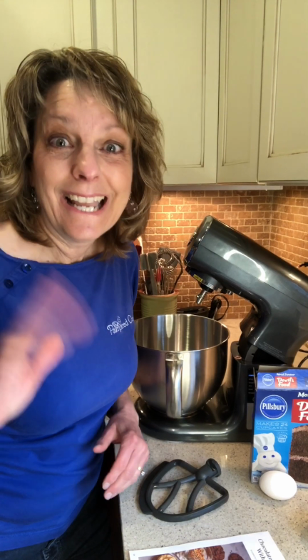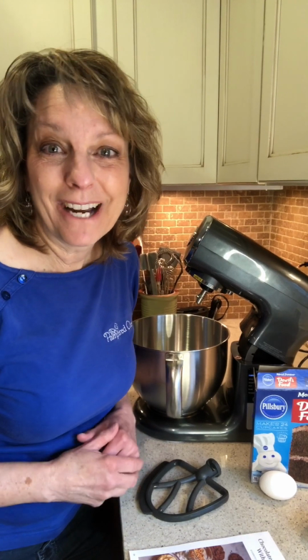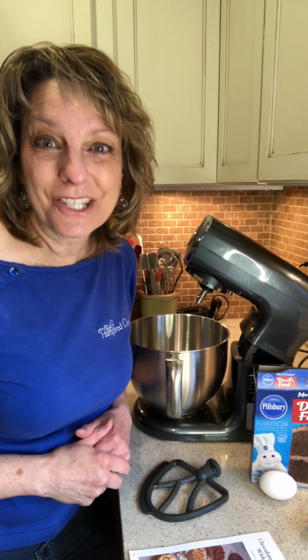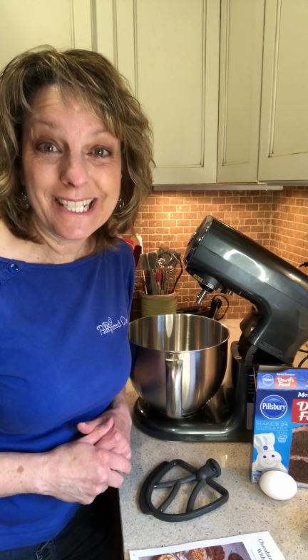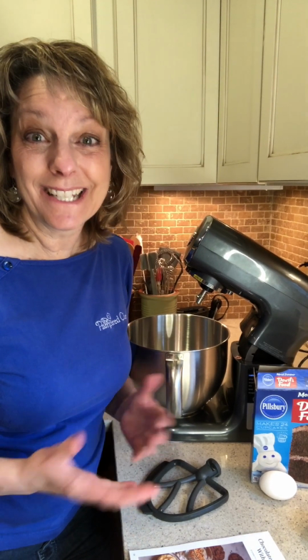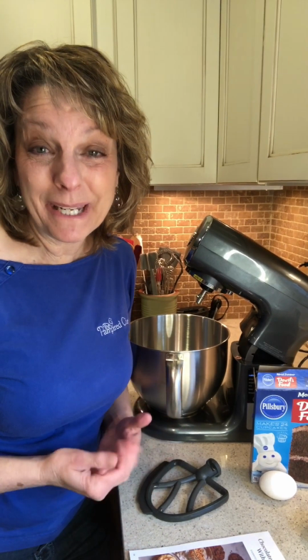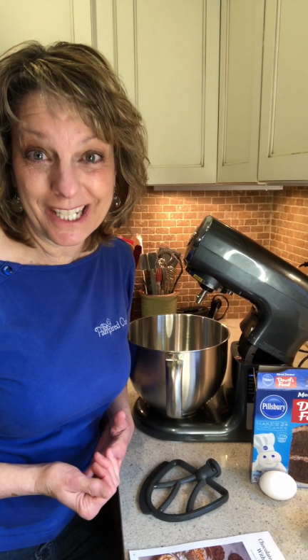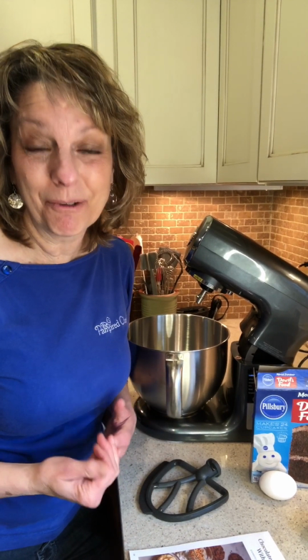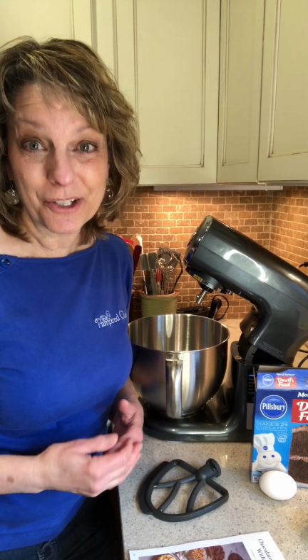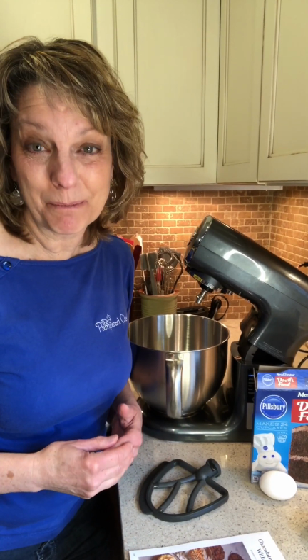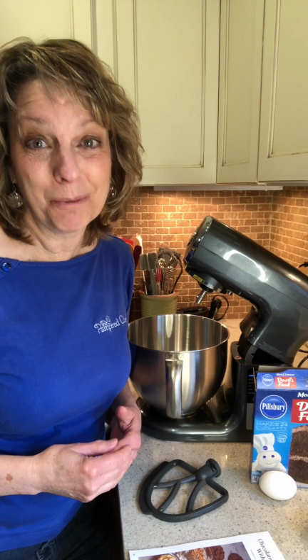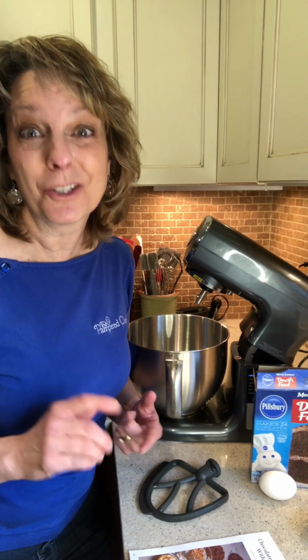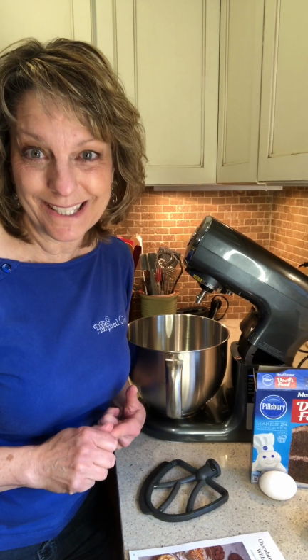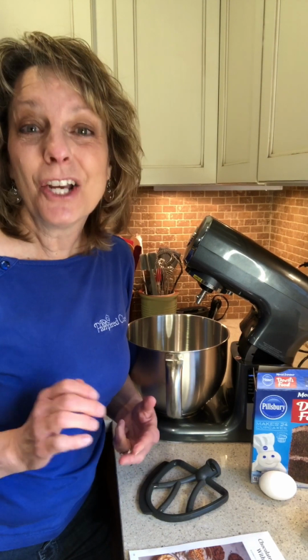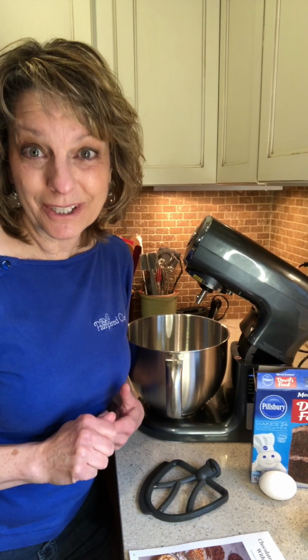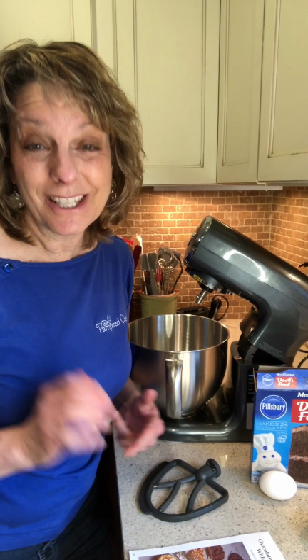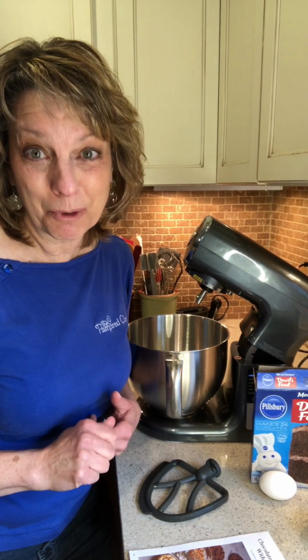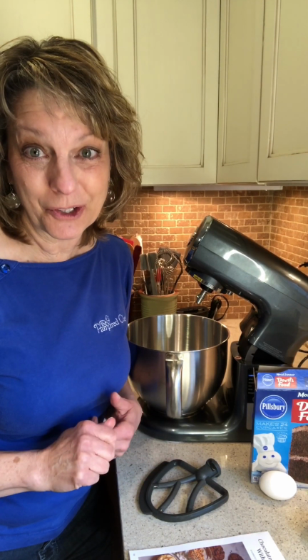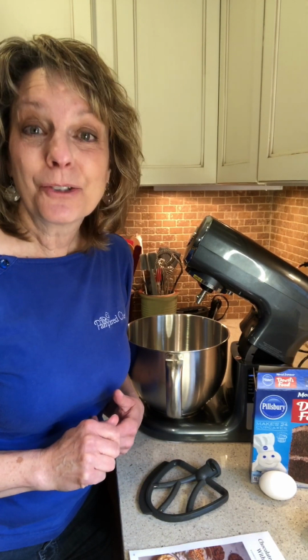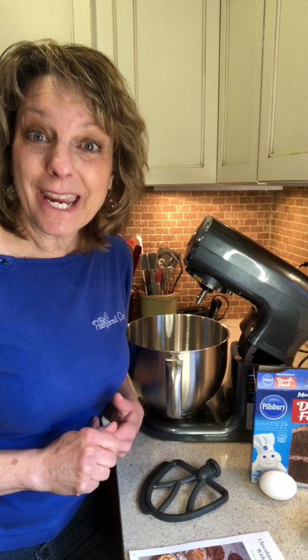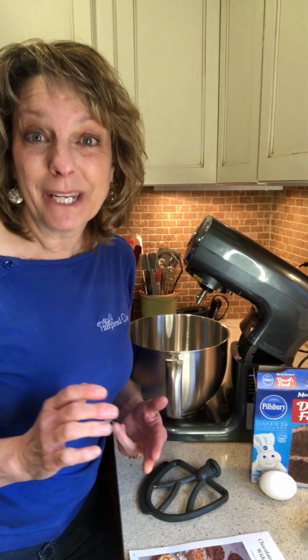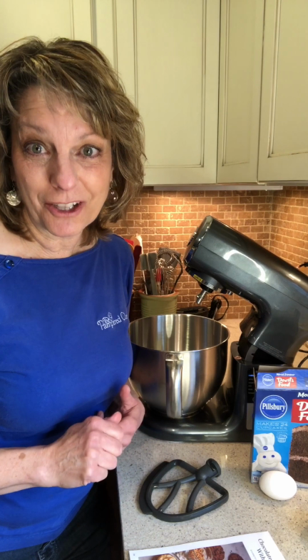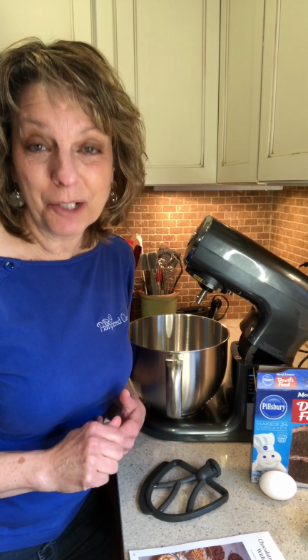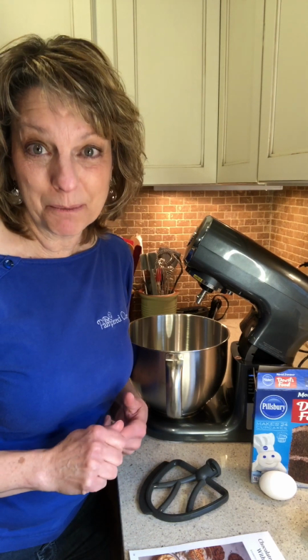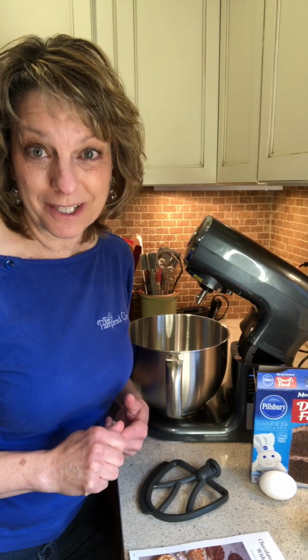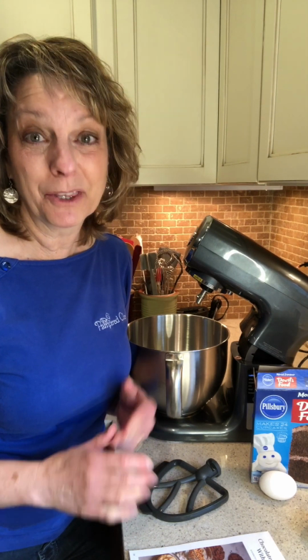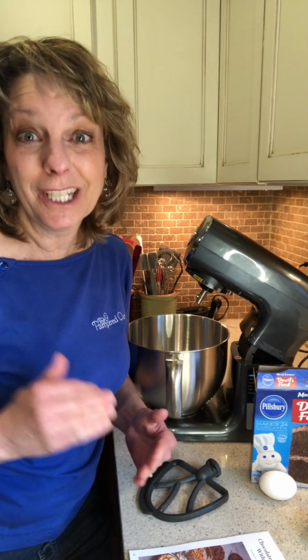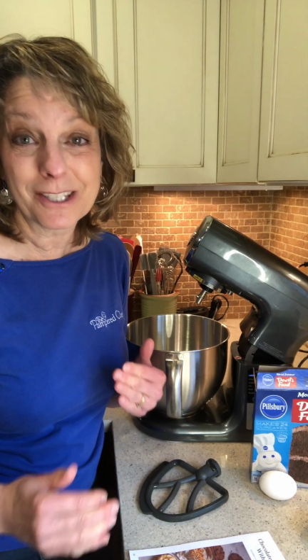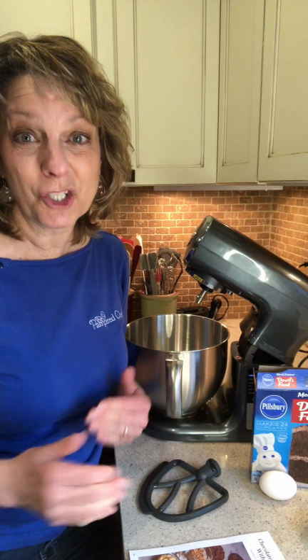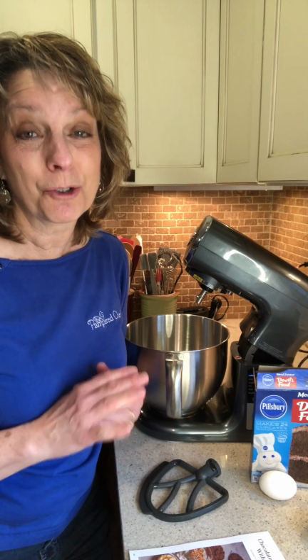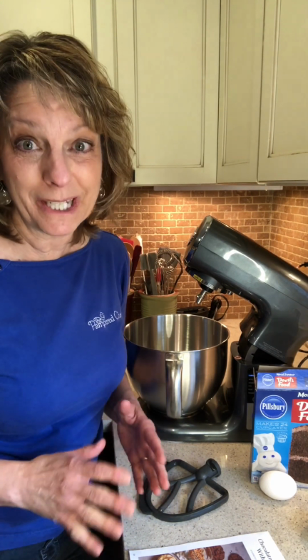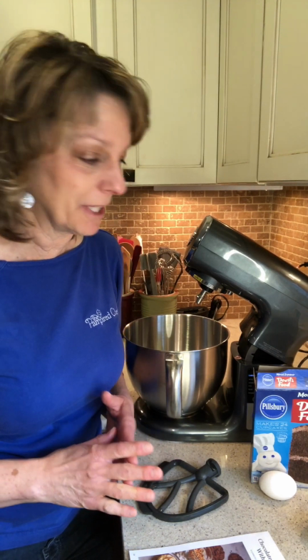Hey friends, it's Kristin. Today I'm making cookies and I wanted to share this recipe with you because it is so easy, so delicious, and super versatile. Today I am making a chocolate cookie with peanut butter frosting, but the cookie and the frosting can be changed for so many different flavors.